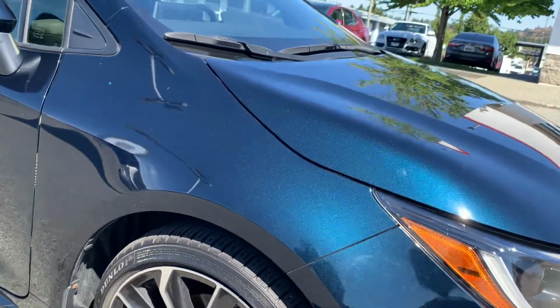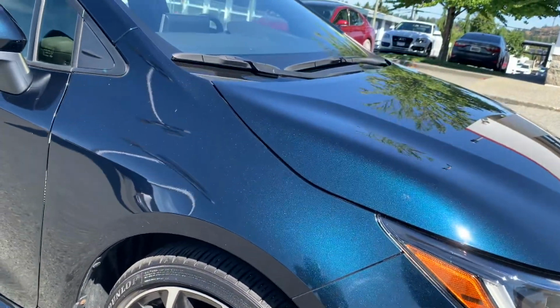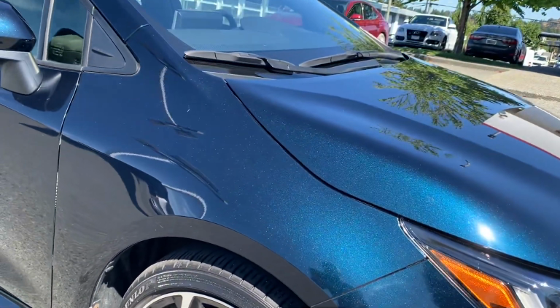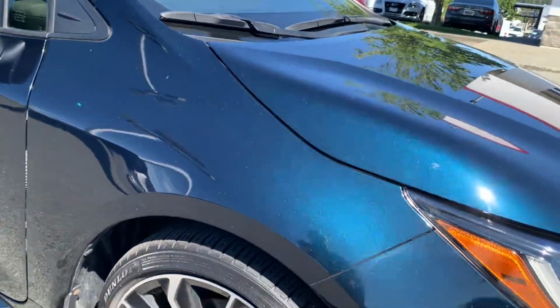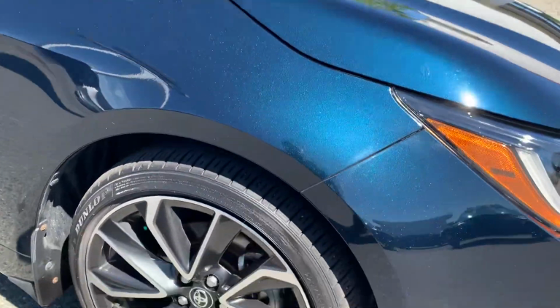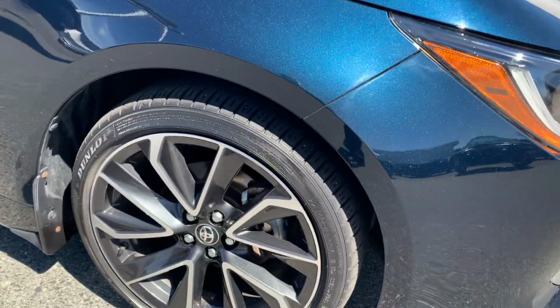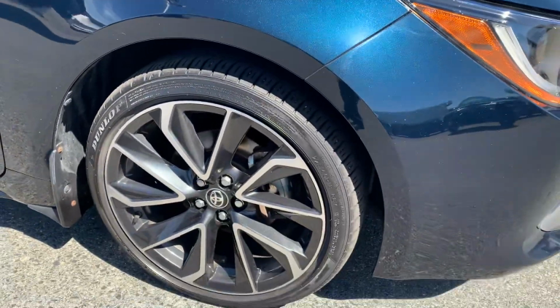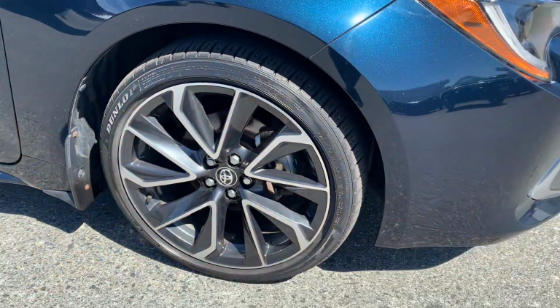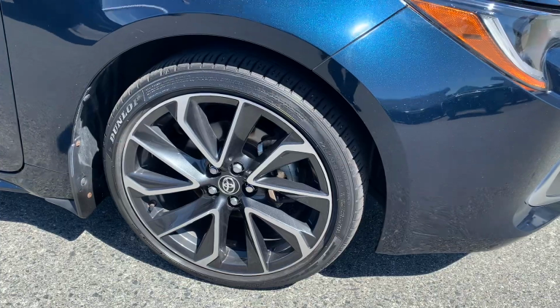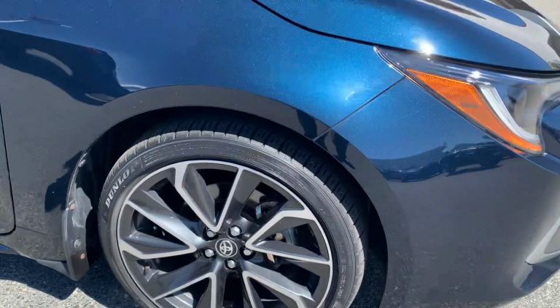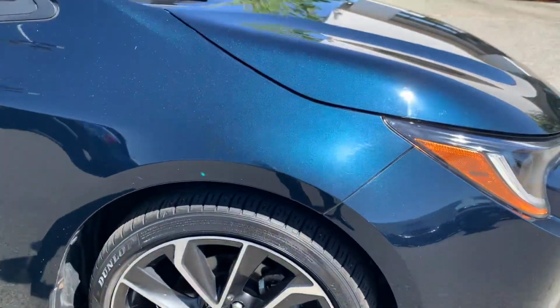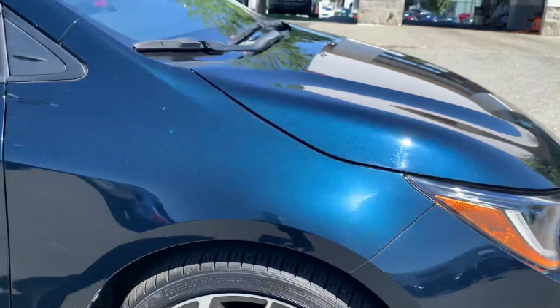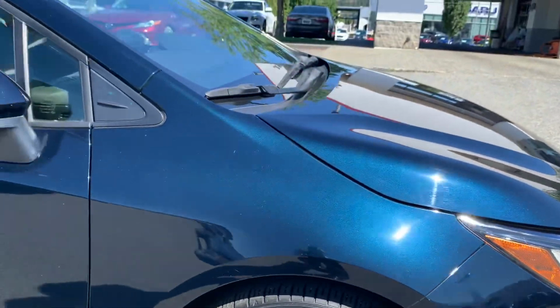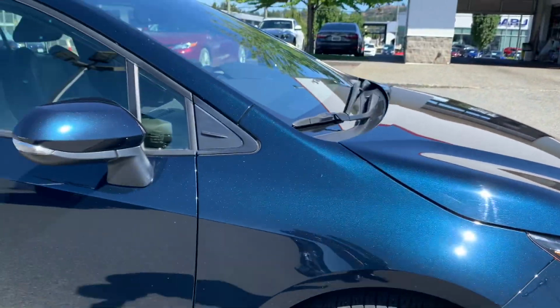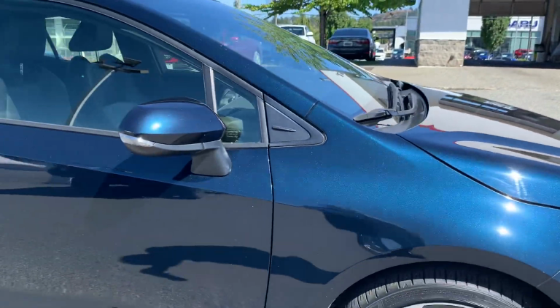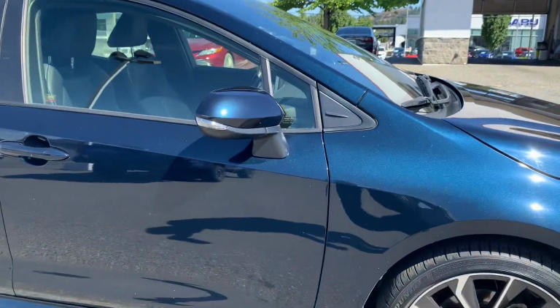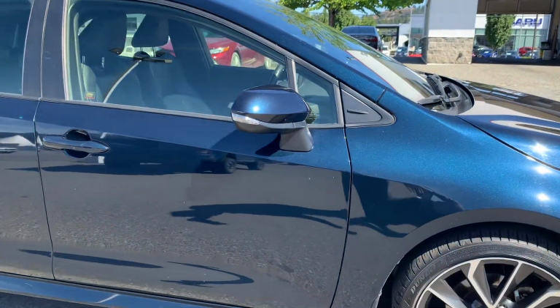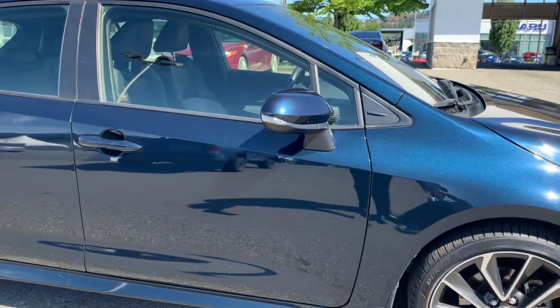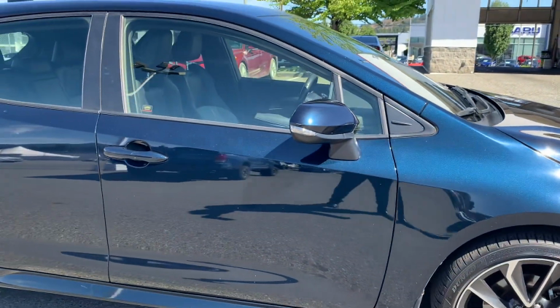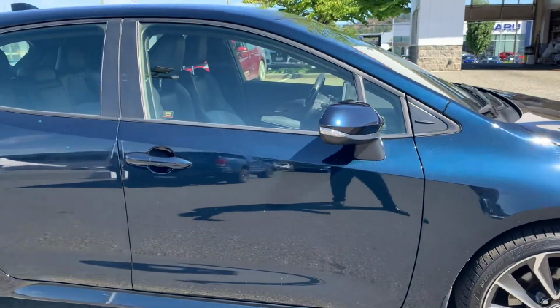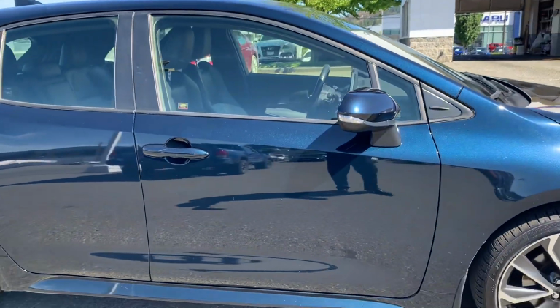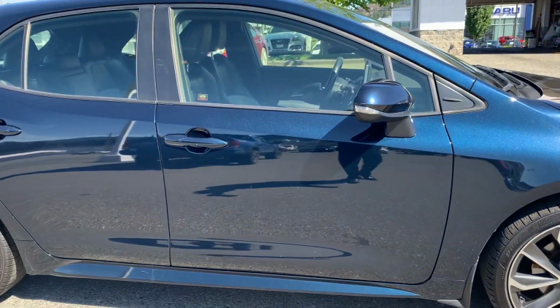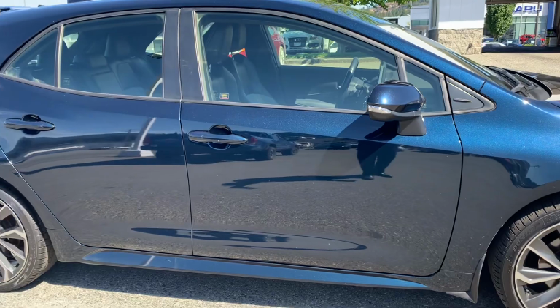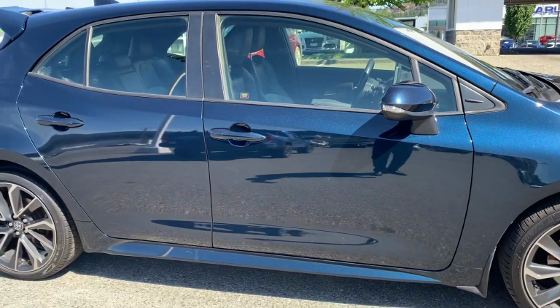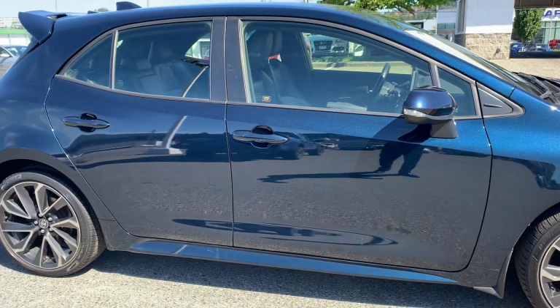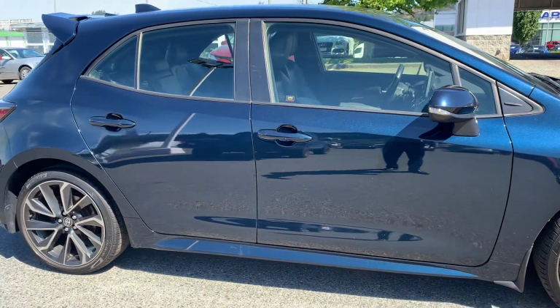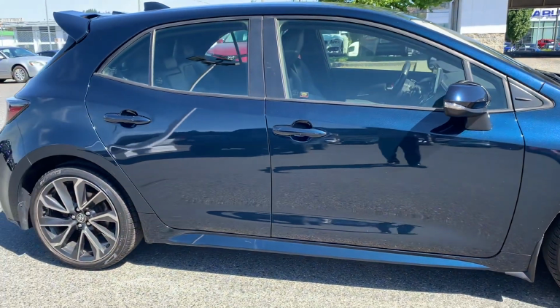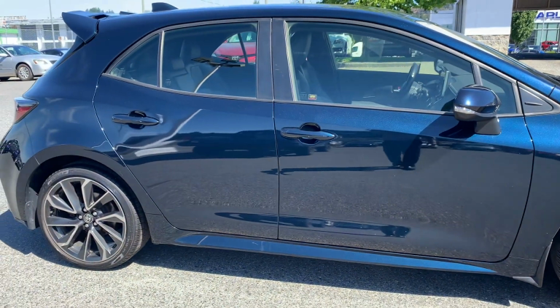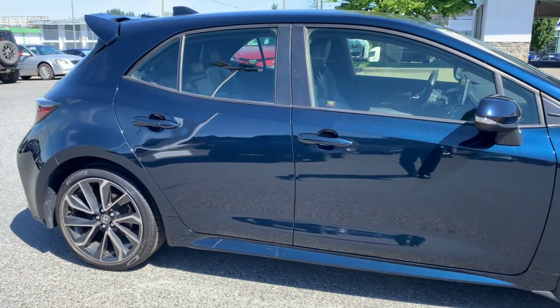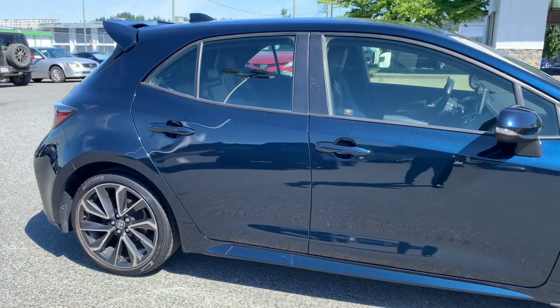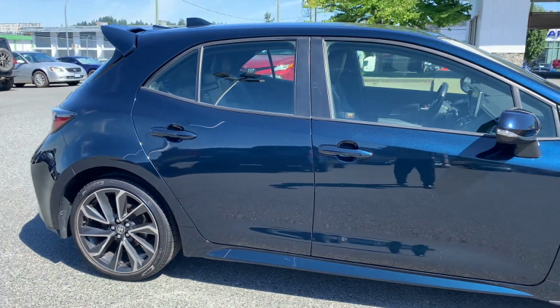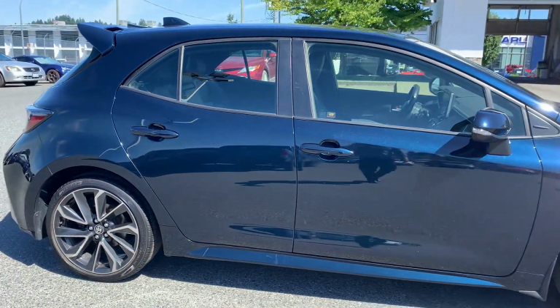No curb damage on that tire, low profile. Cool spoiler on the back.